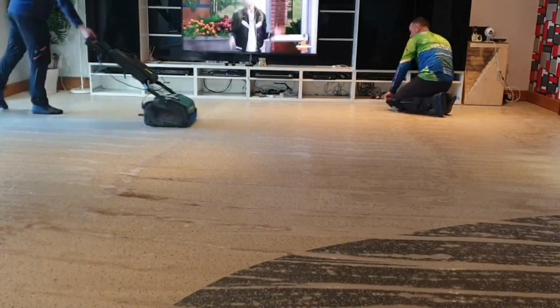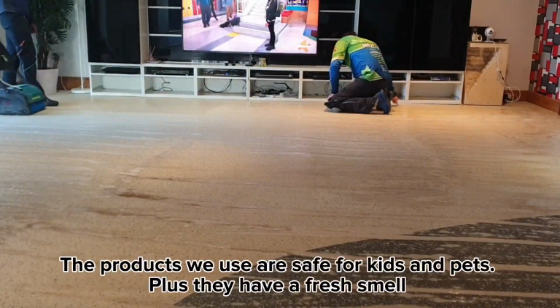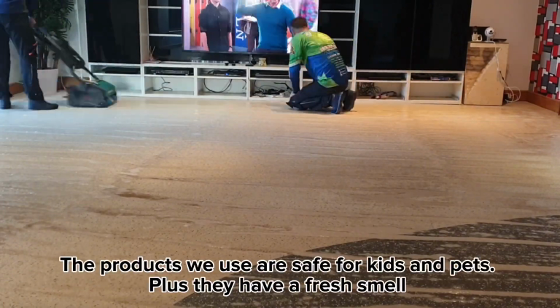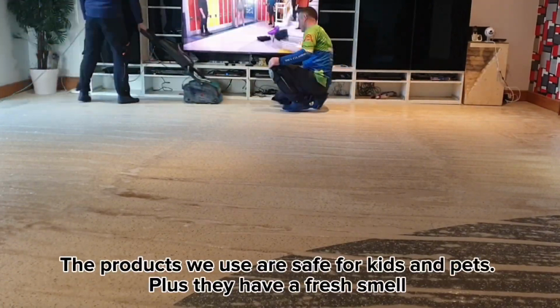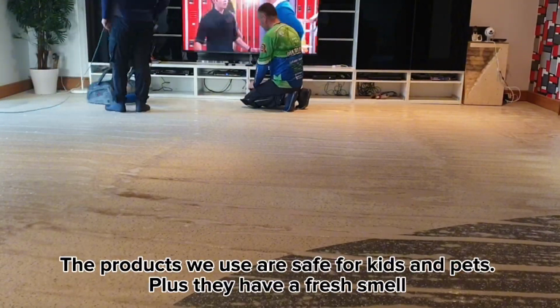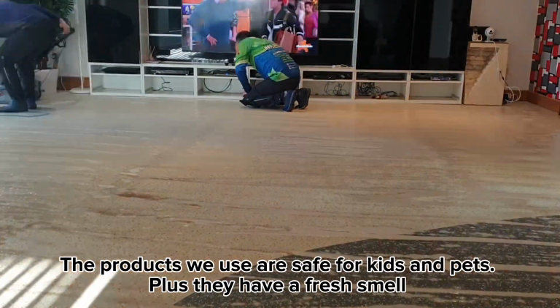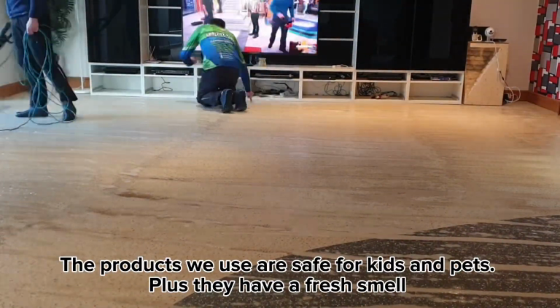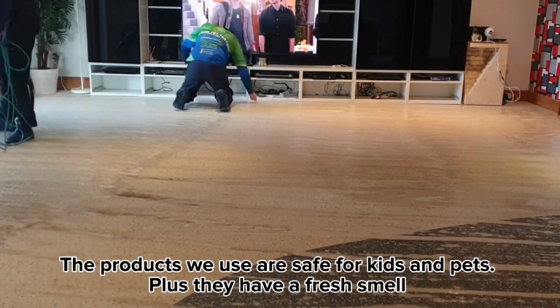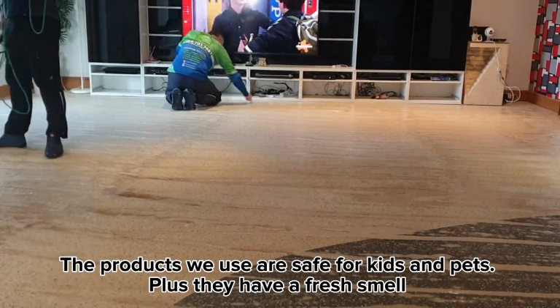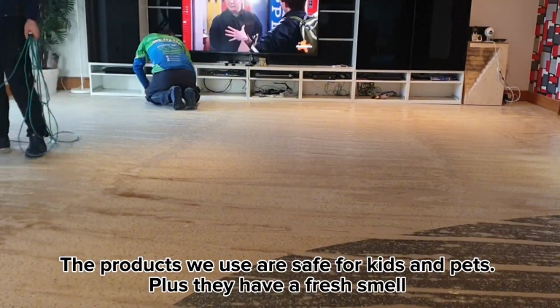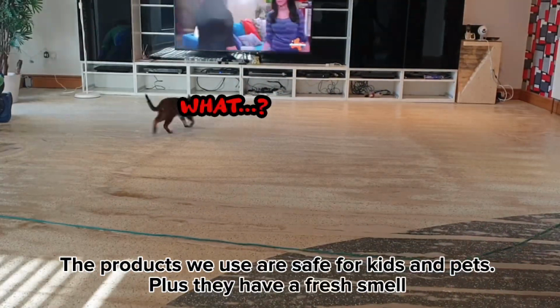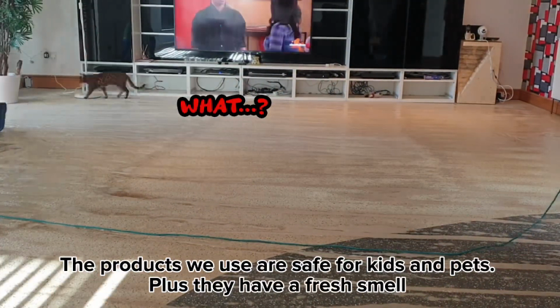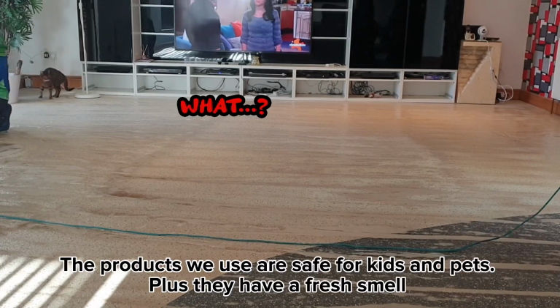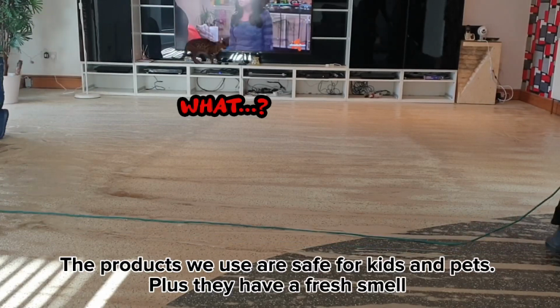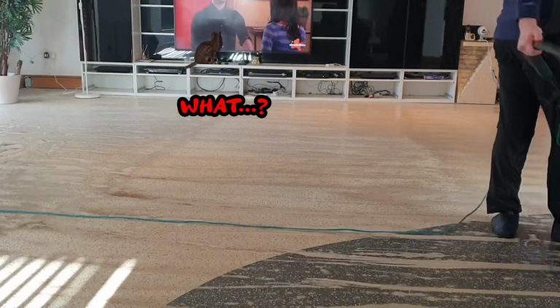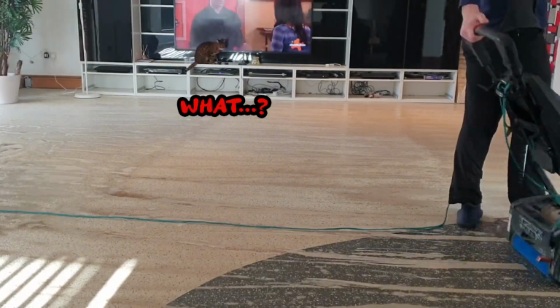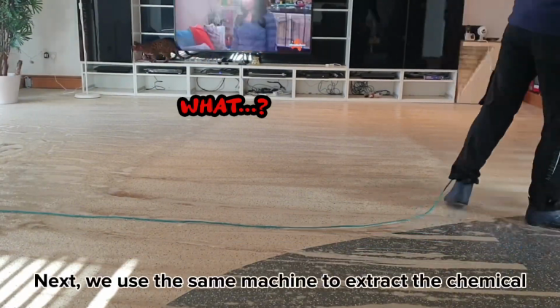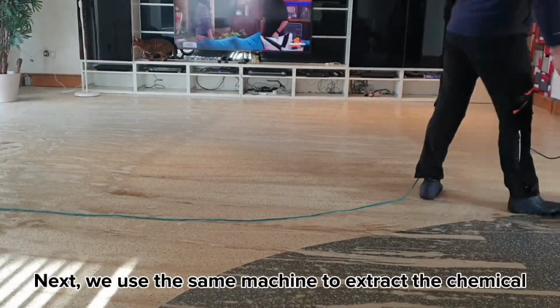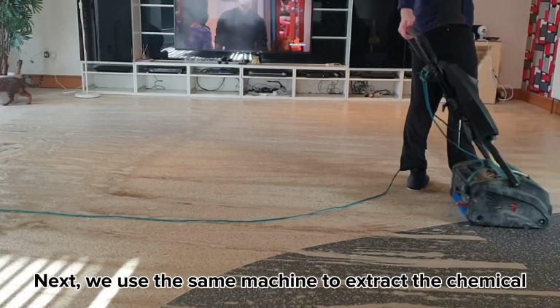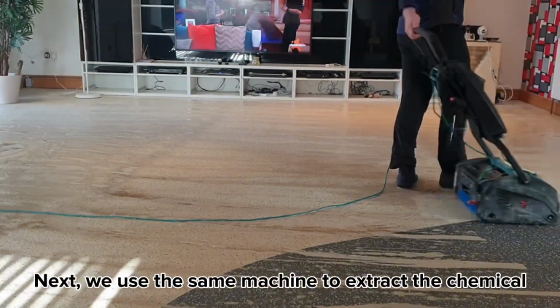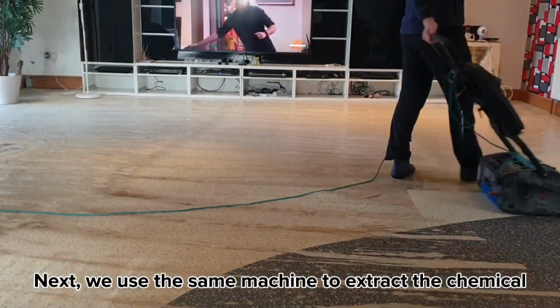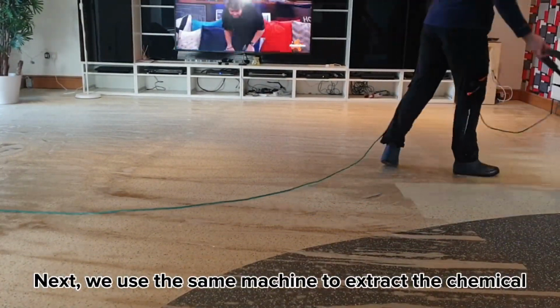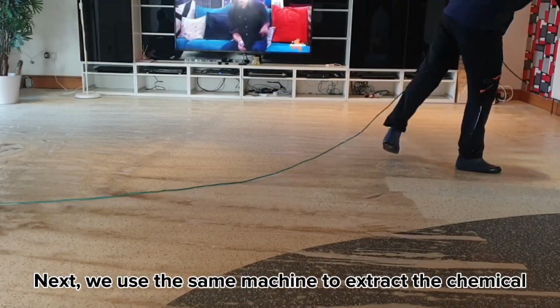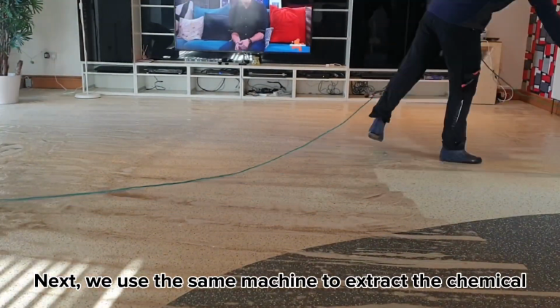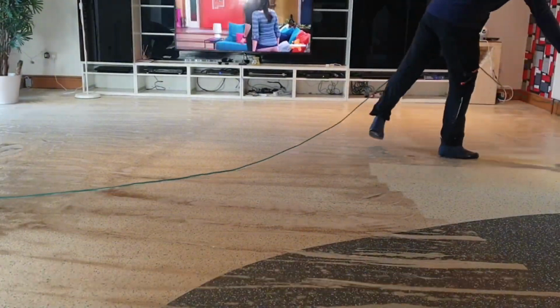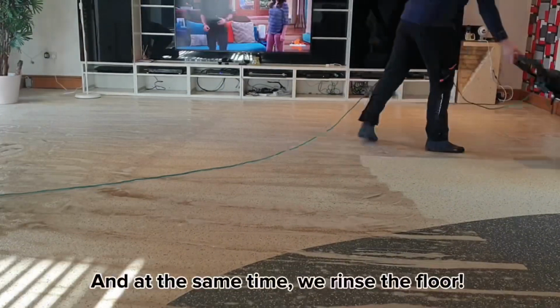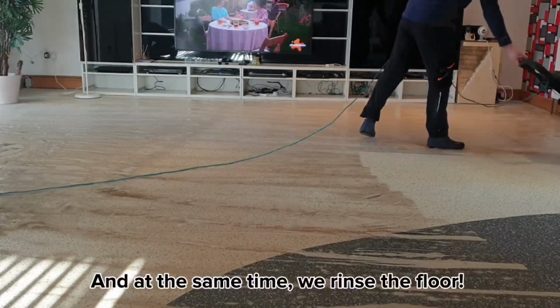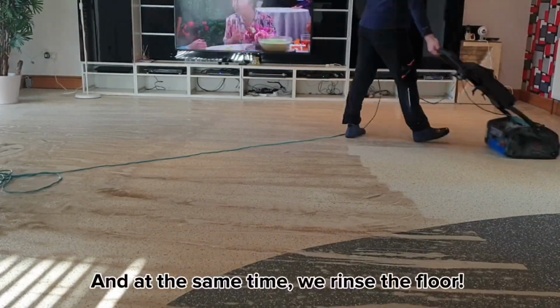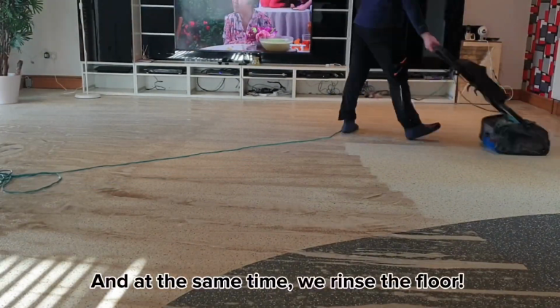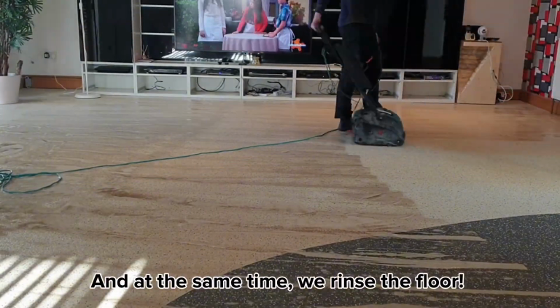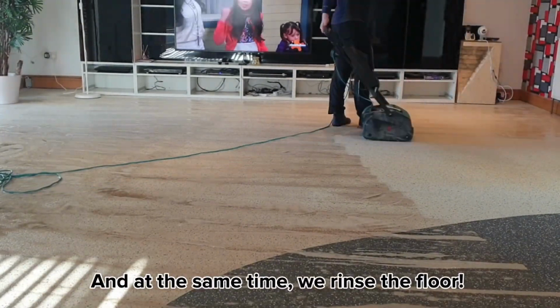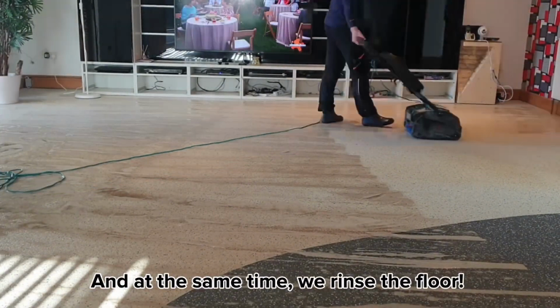The products we use are safe for kids and pets, and they have a fresh smell. Next, we use the same machine to extract the chemical, and at the same time we rinse the floor.